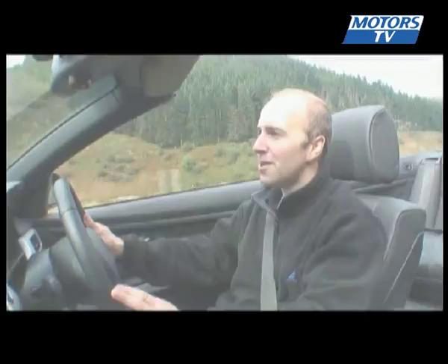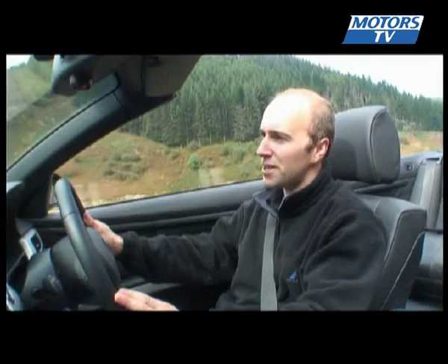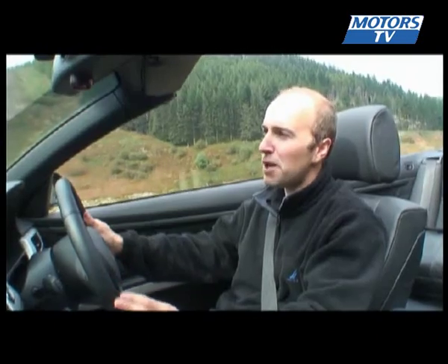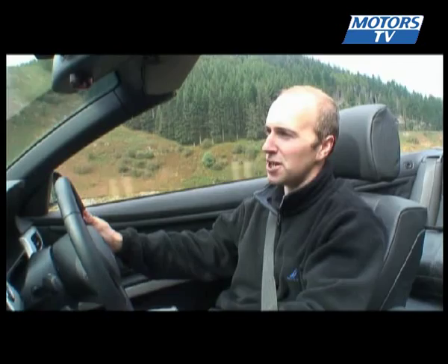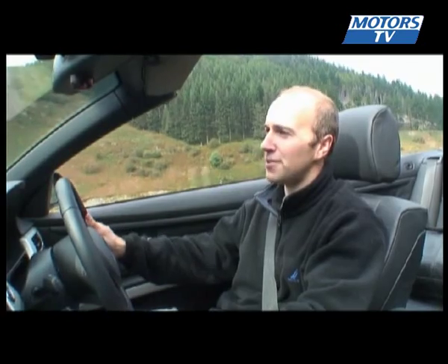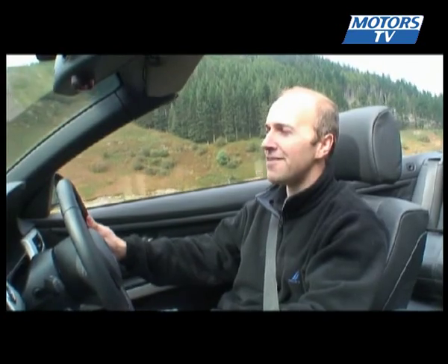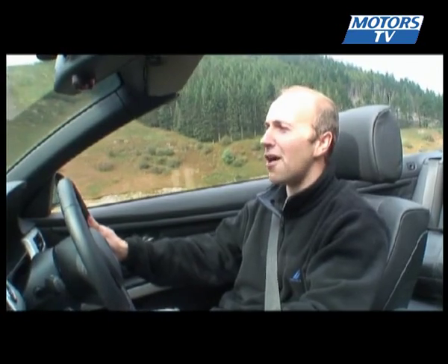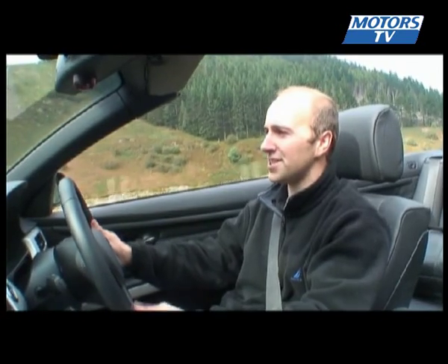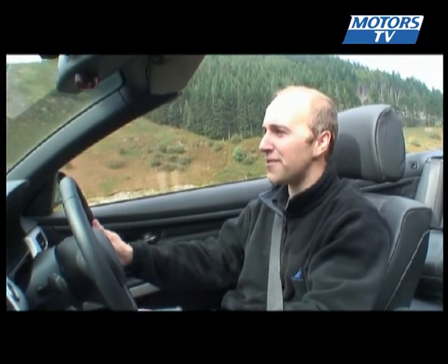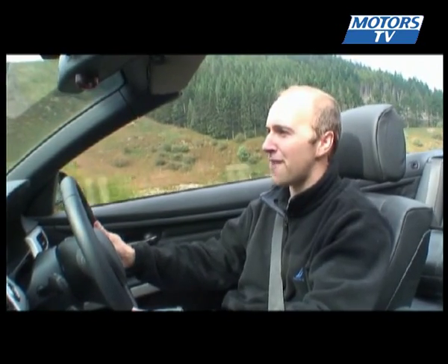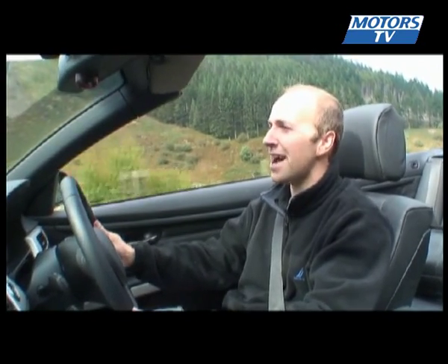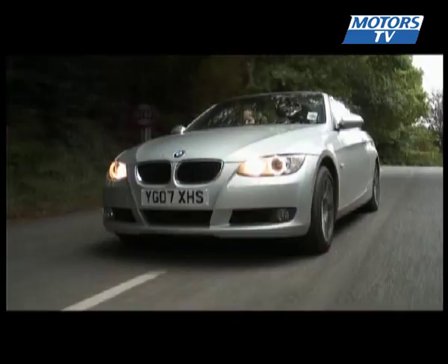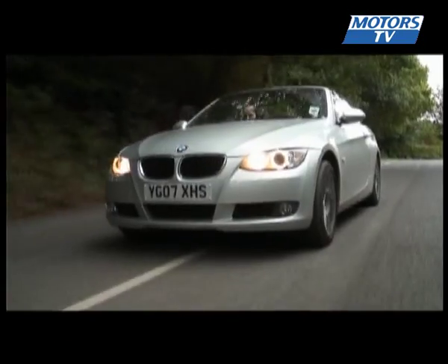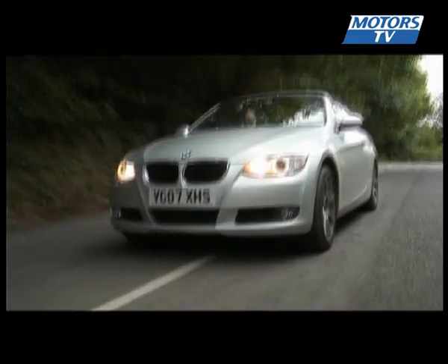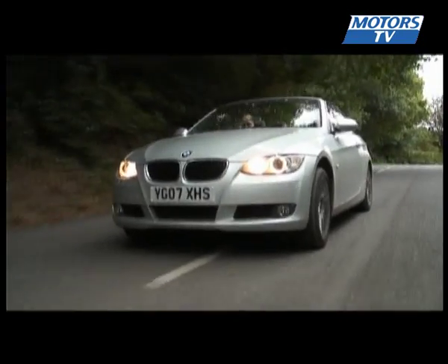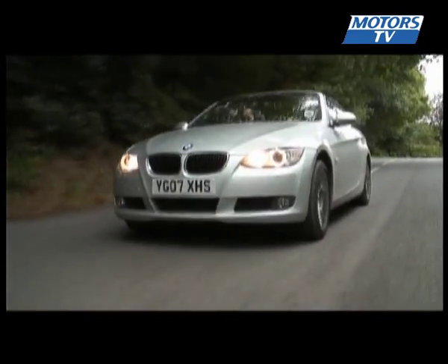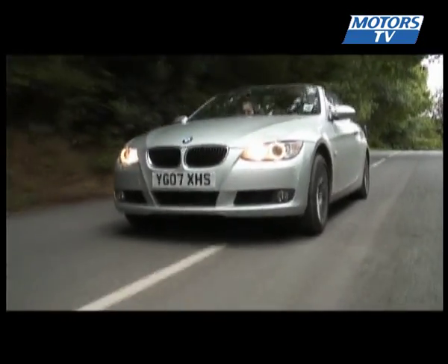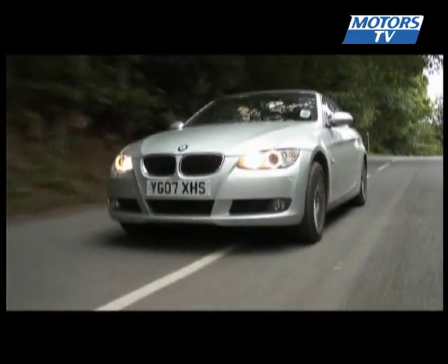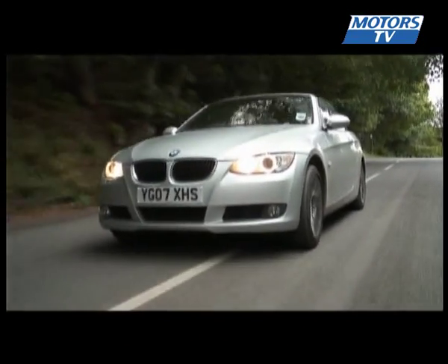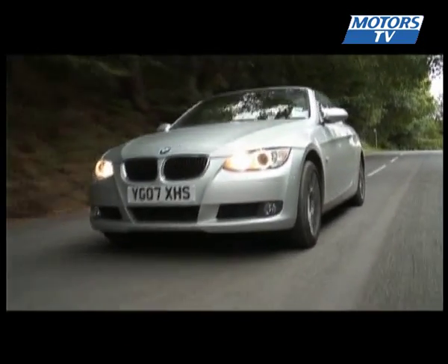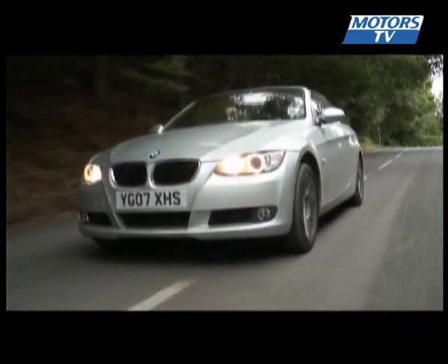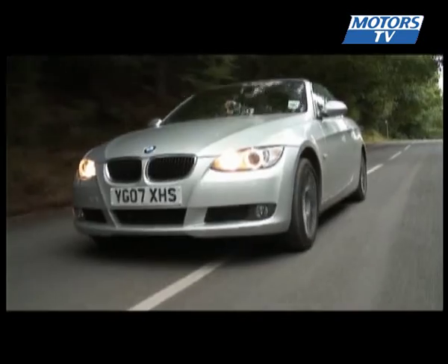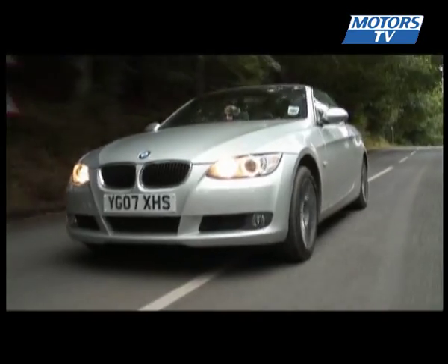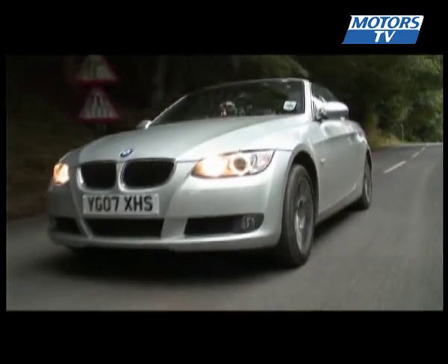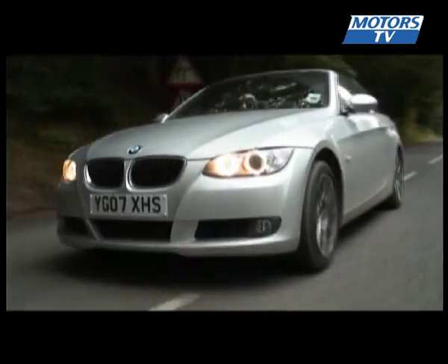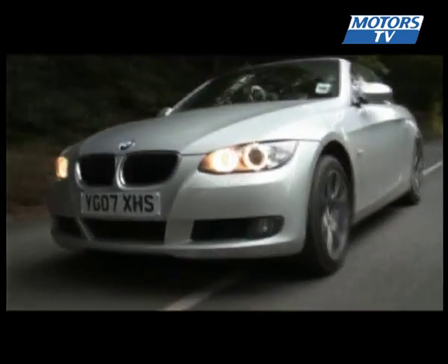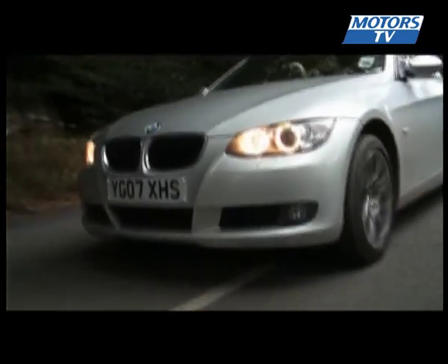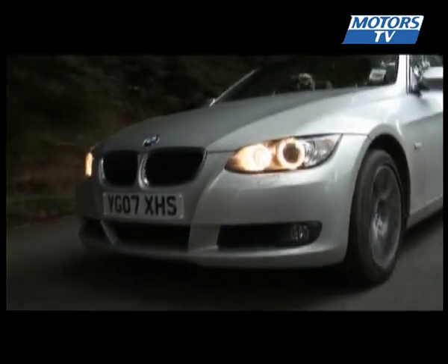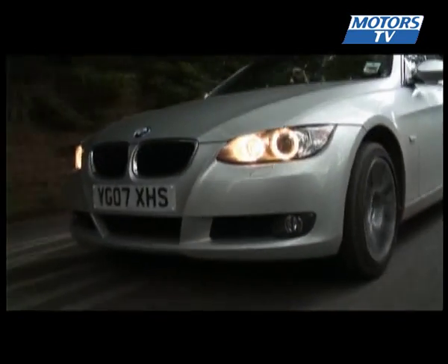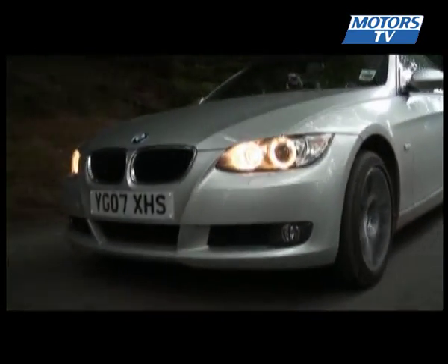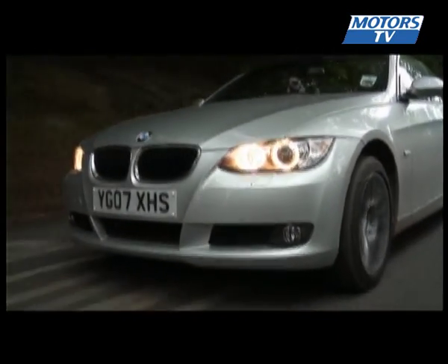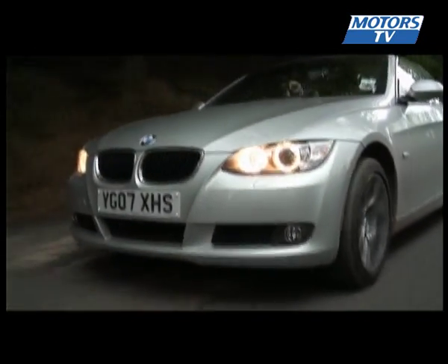Whether the top is up or down, the car looks good from every angle. It's got a low, squat body position and the looks are further improved by the nice BMW alloy wheels.